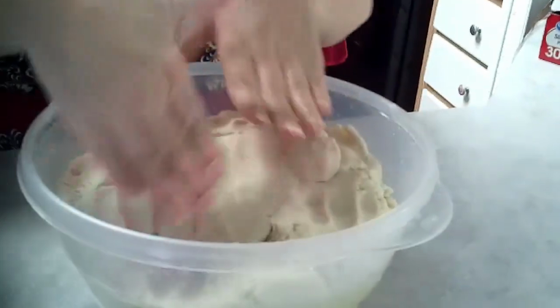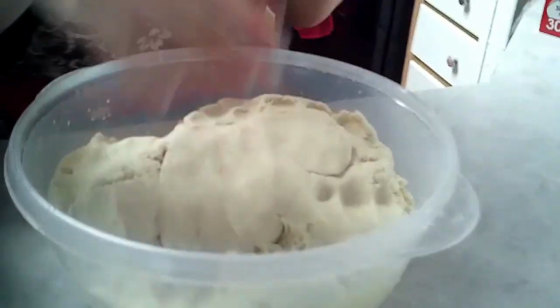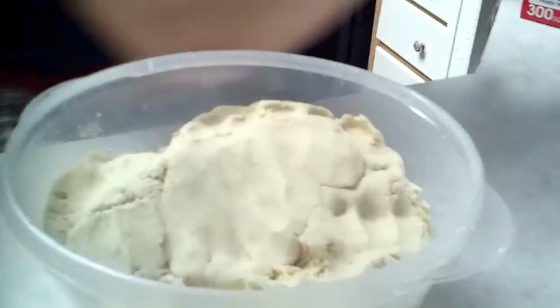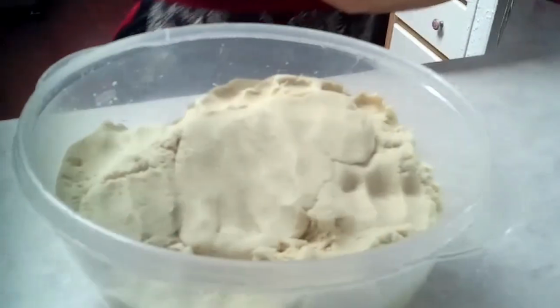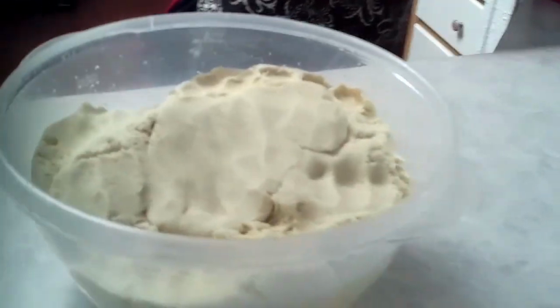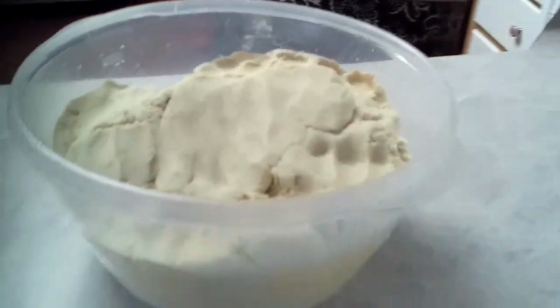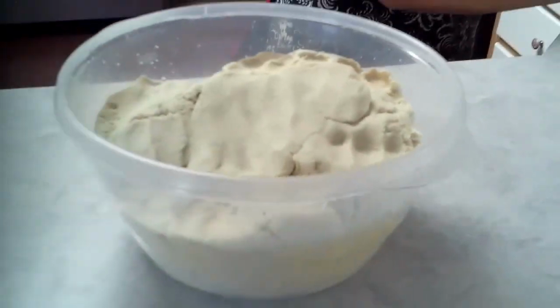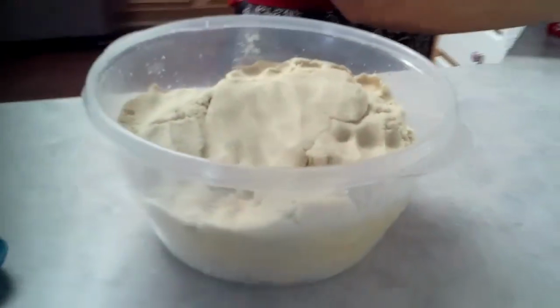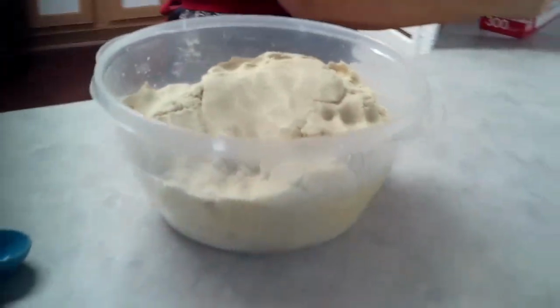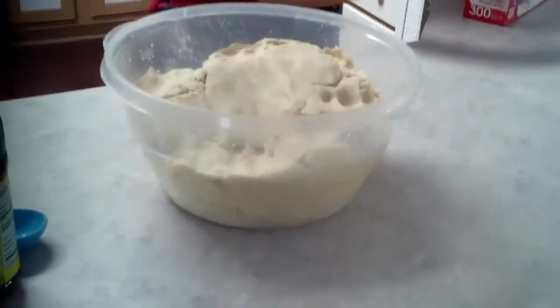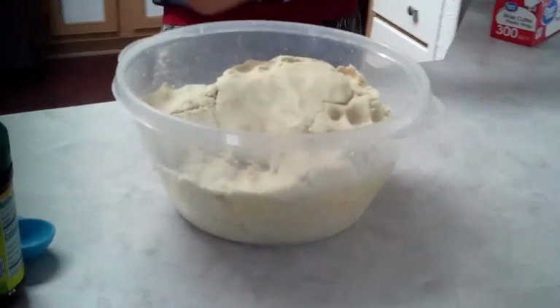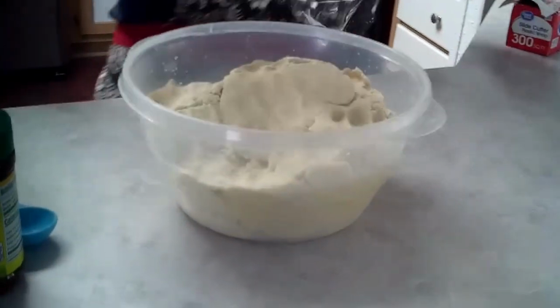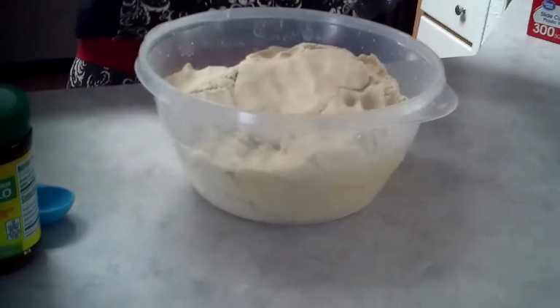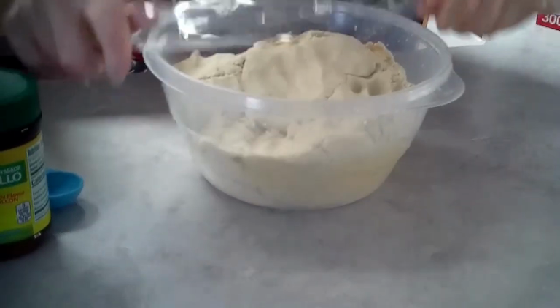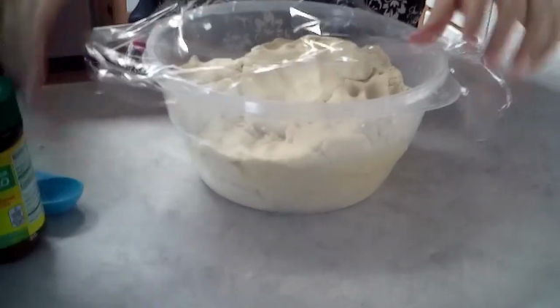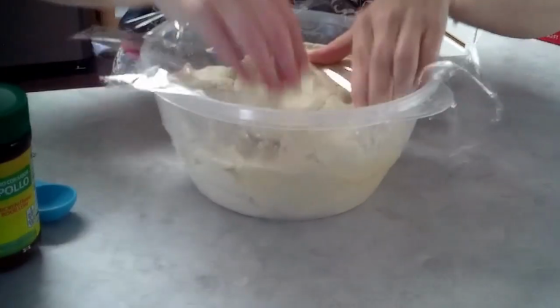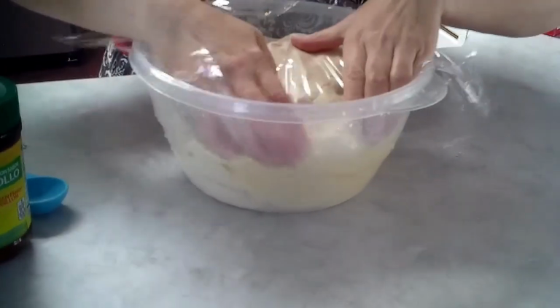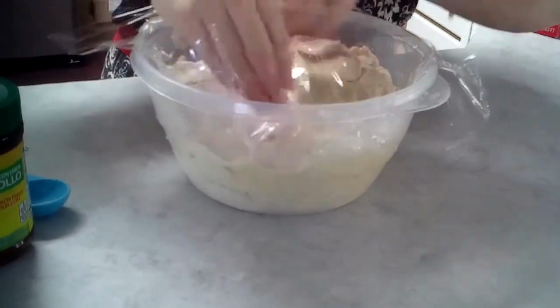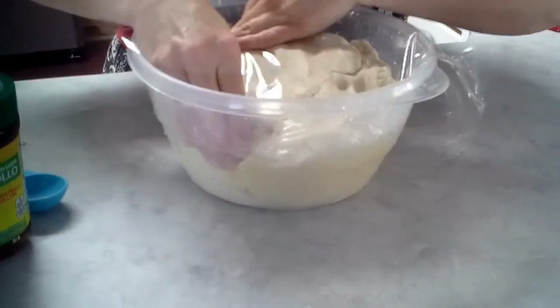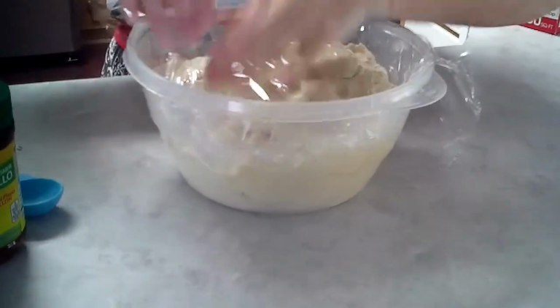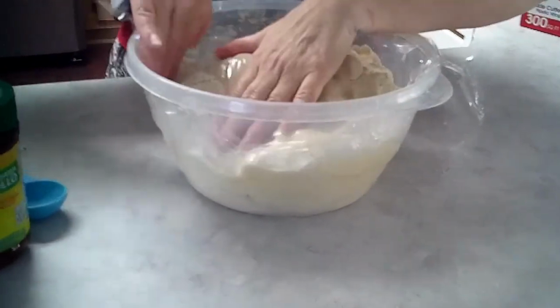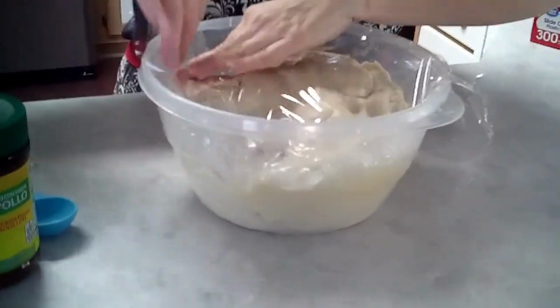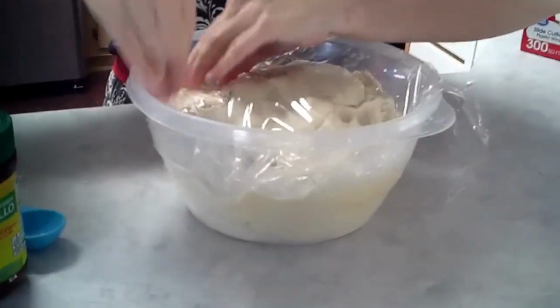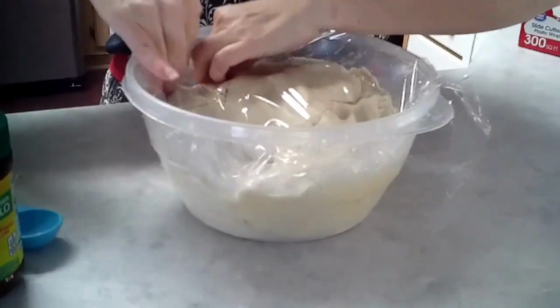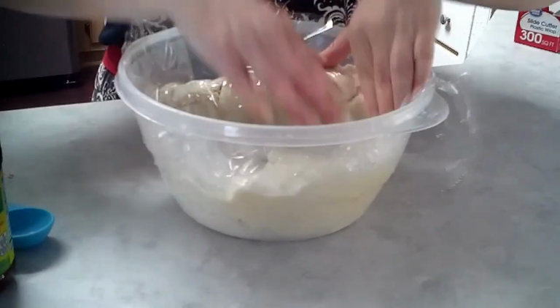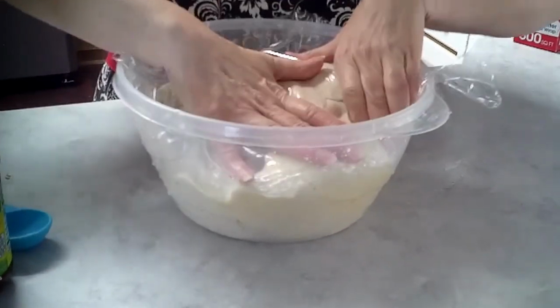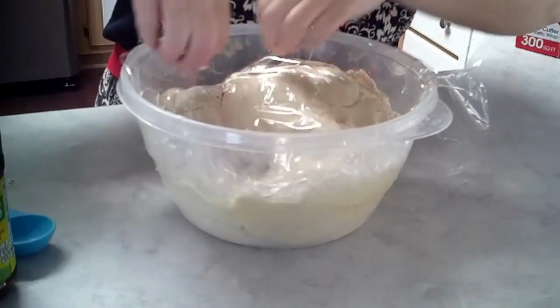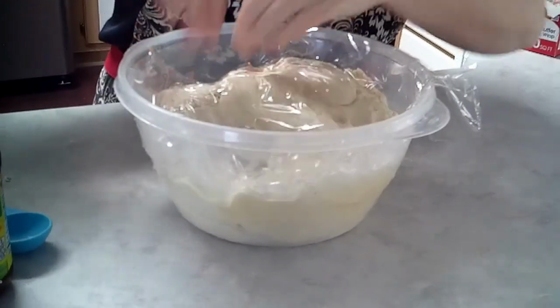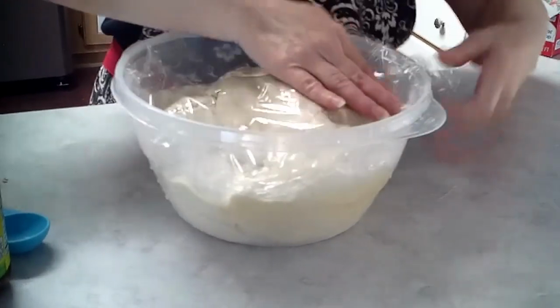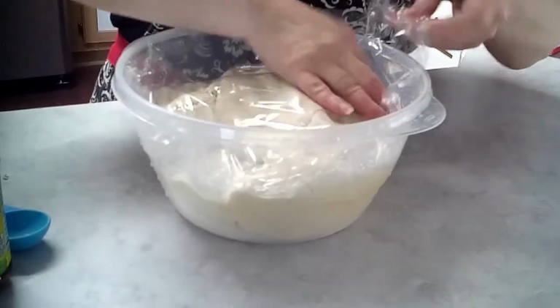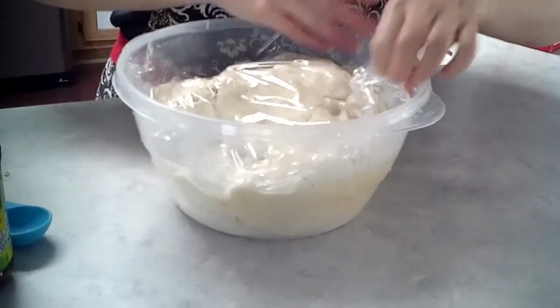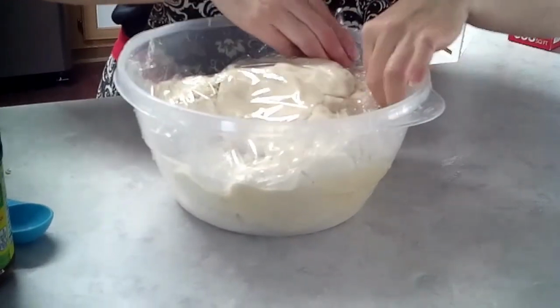Cover it with plastic wrap, then put your Tupperware lid on top of it. Seal it up really good and put it in your fridge until we're ready to make our pupusas.